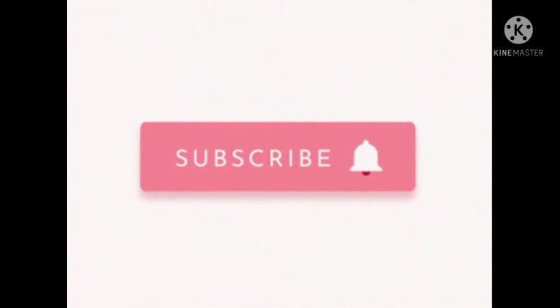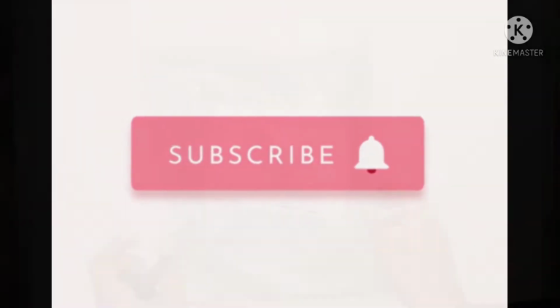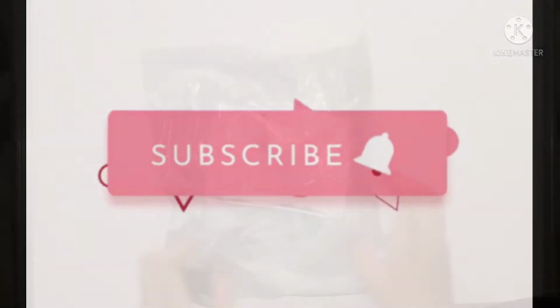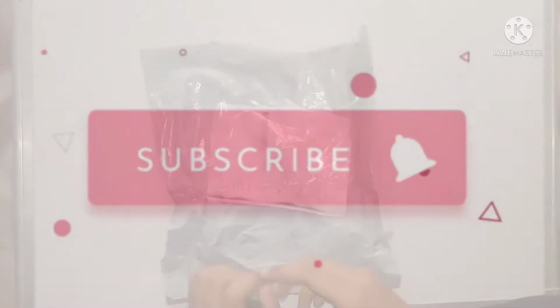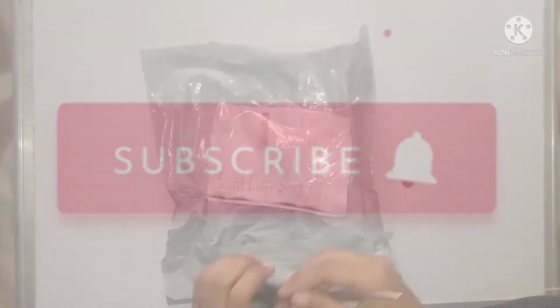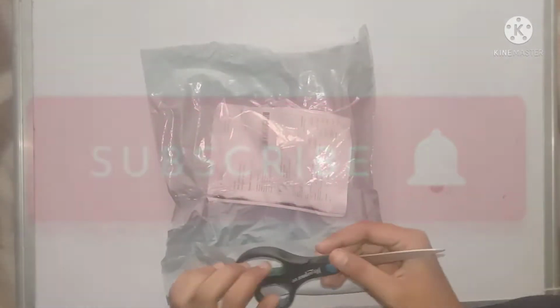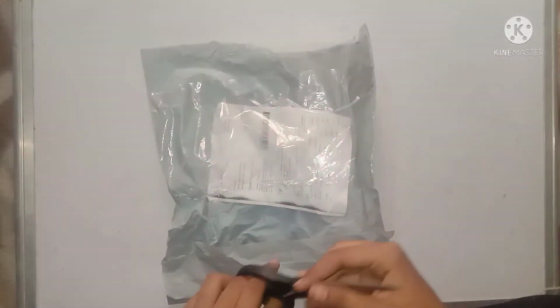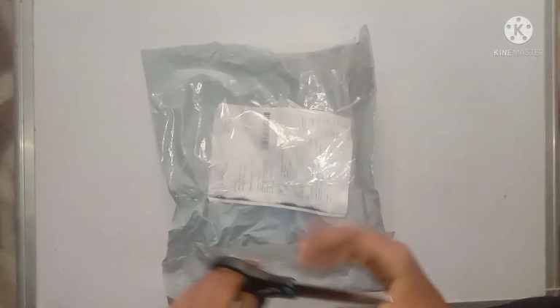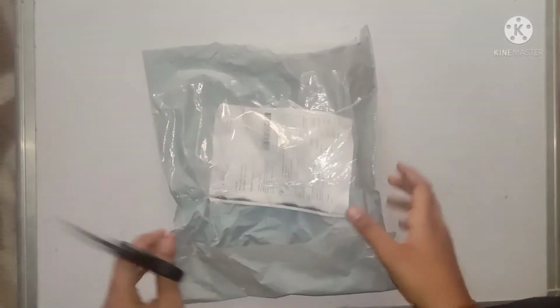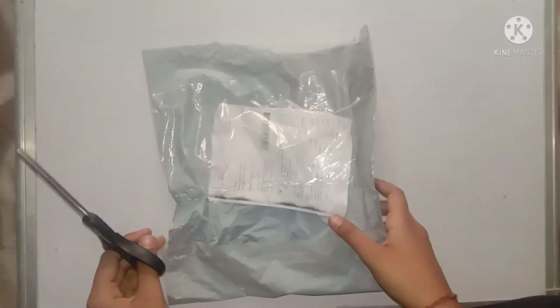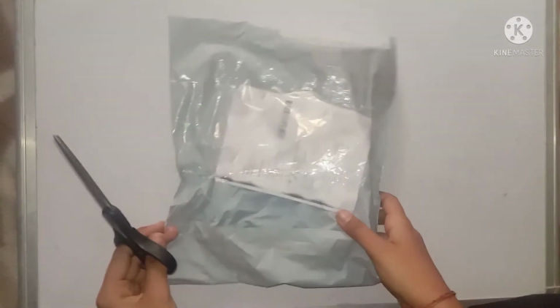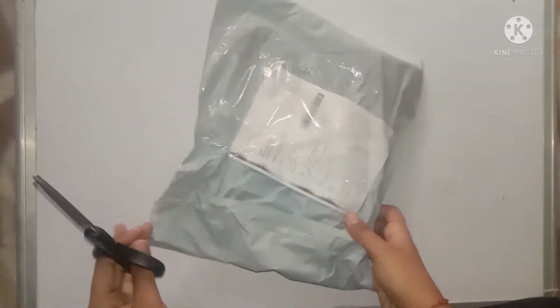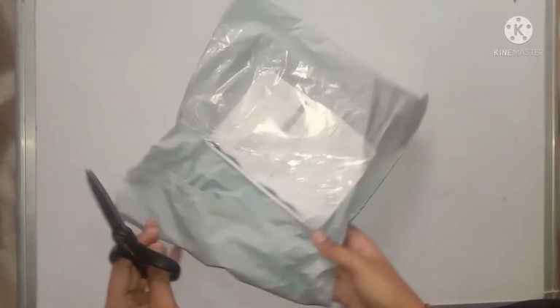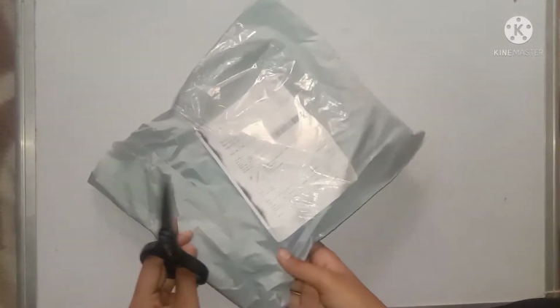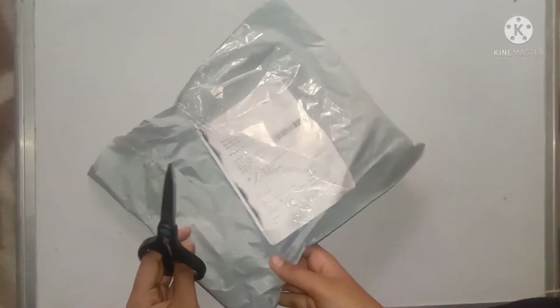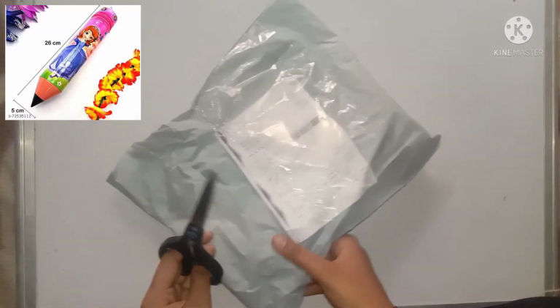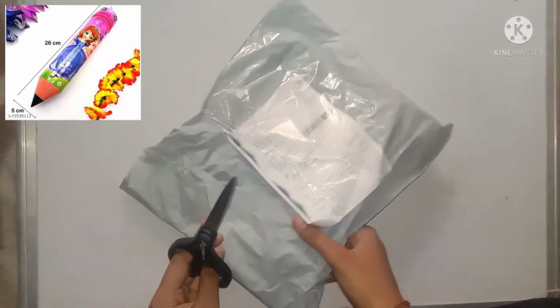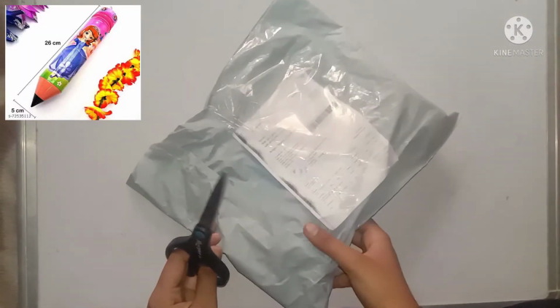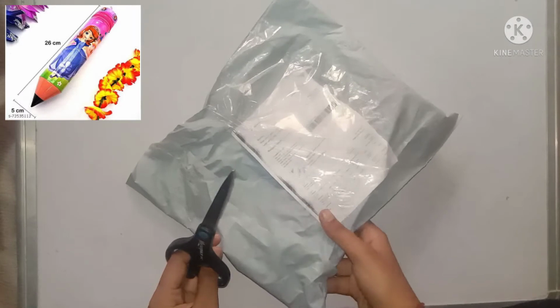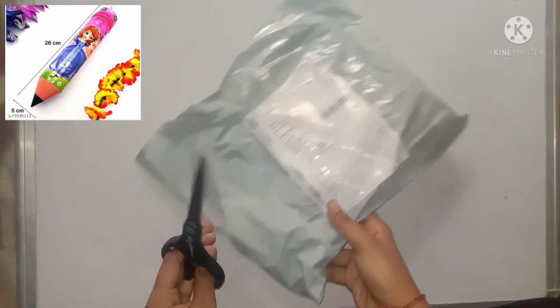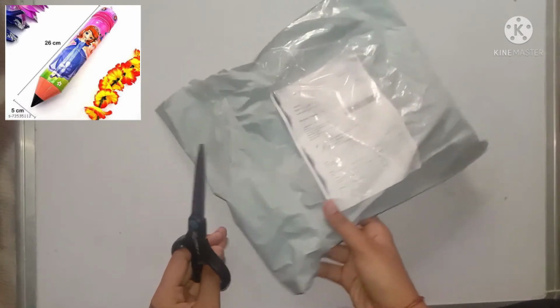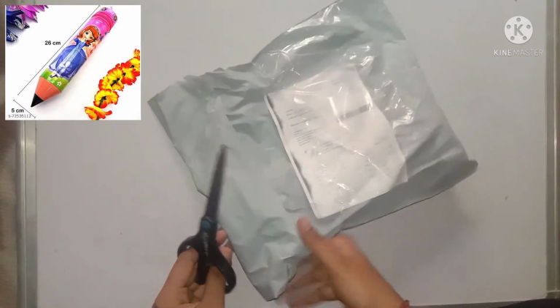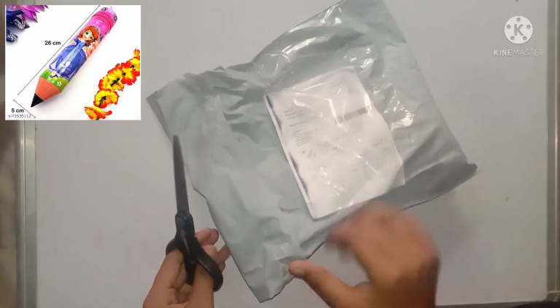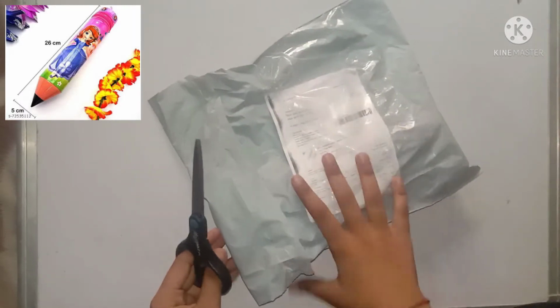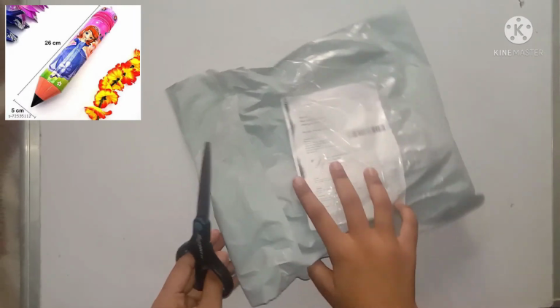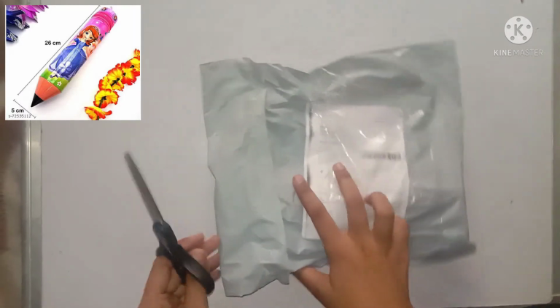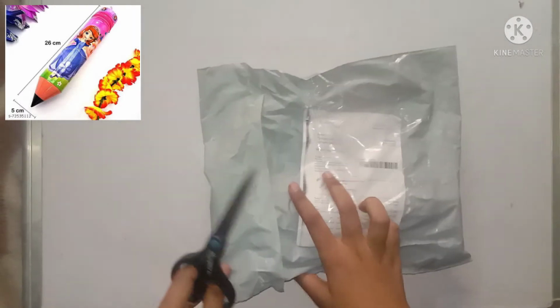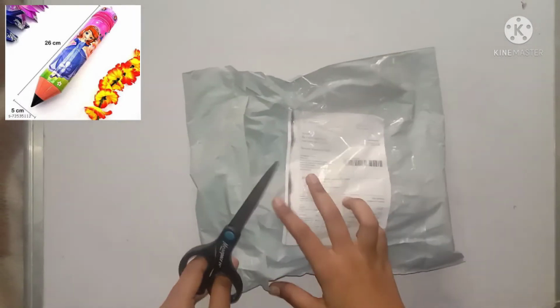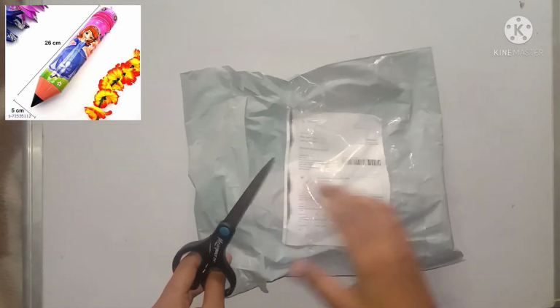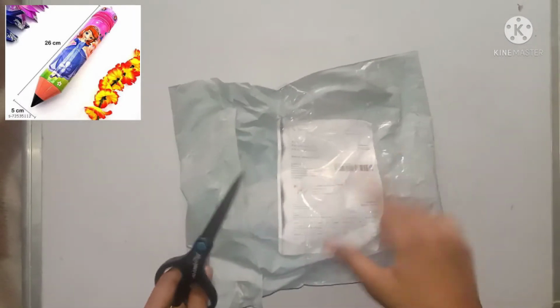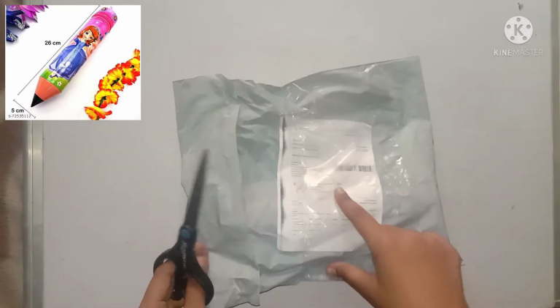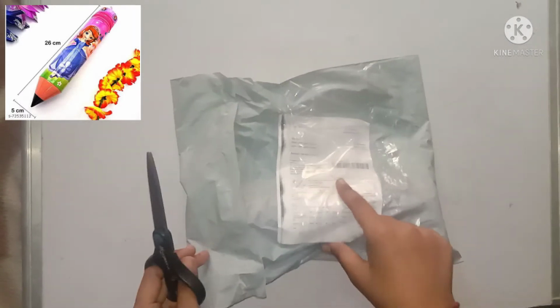Welcome to my new video. Today we will be unboxing a pencil pouch, so I will open it and show you what's inside.